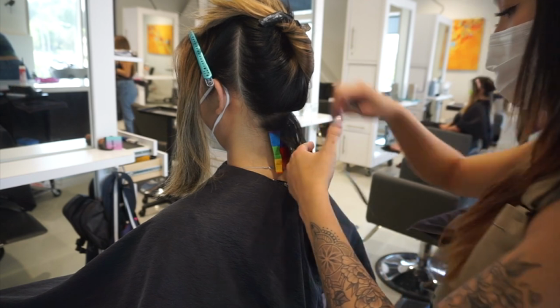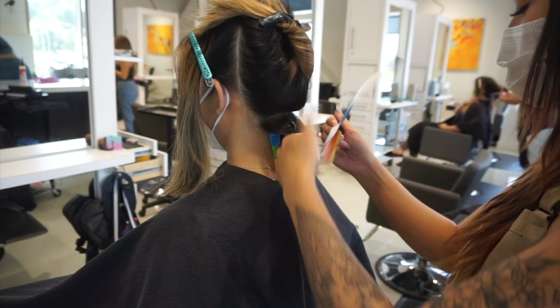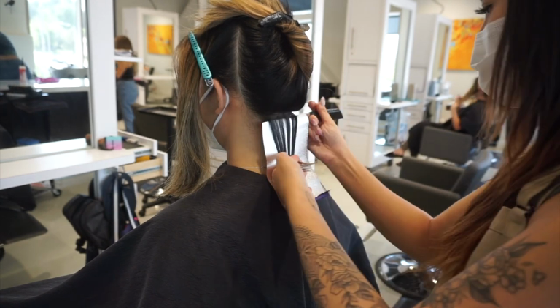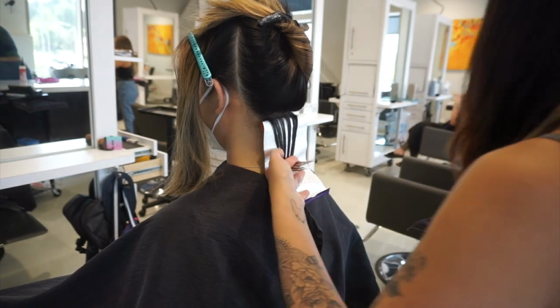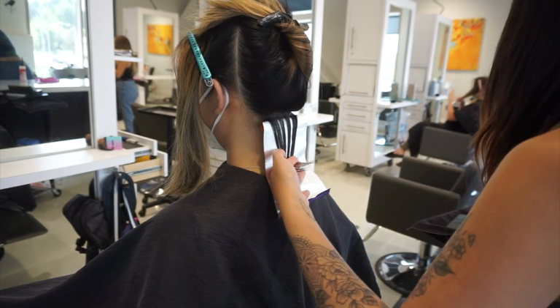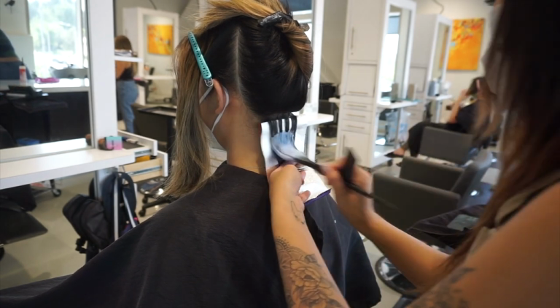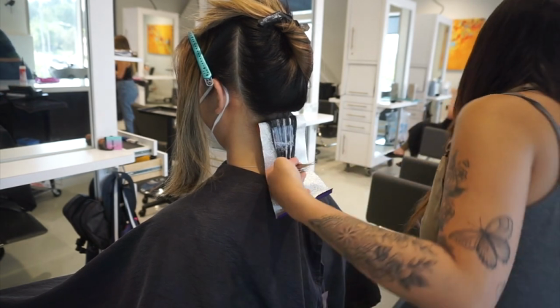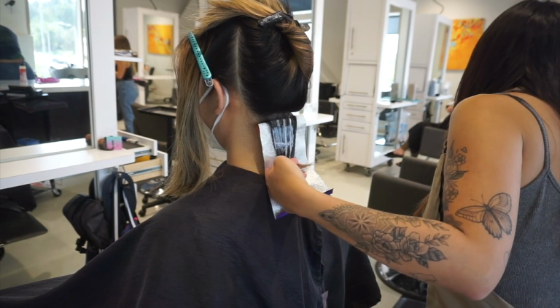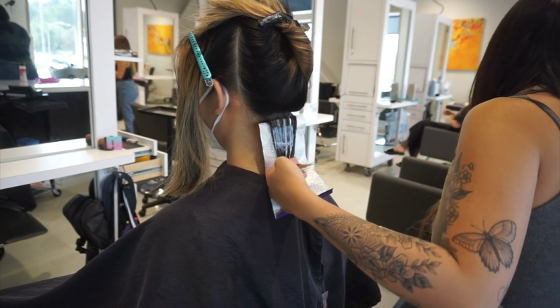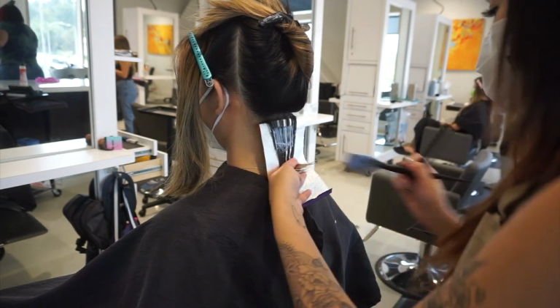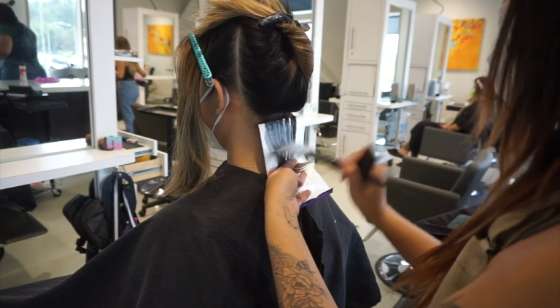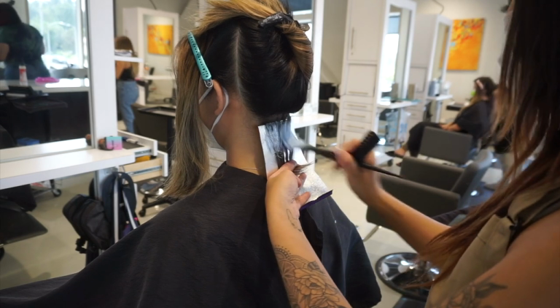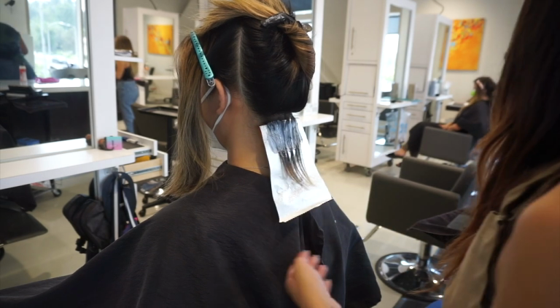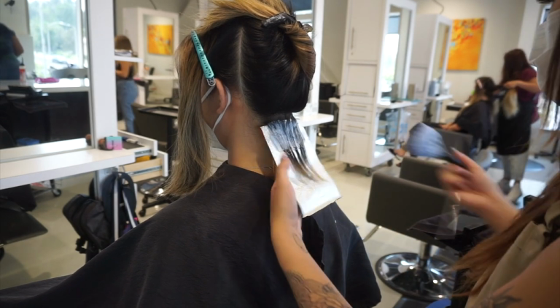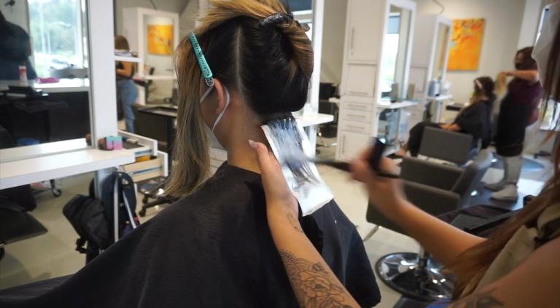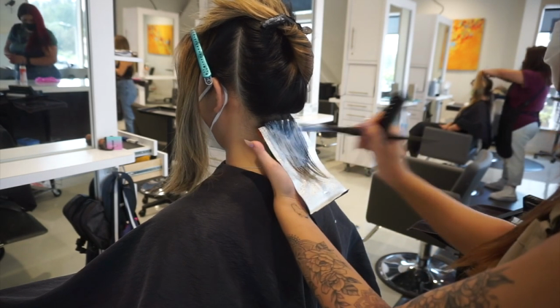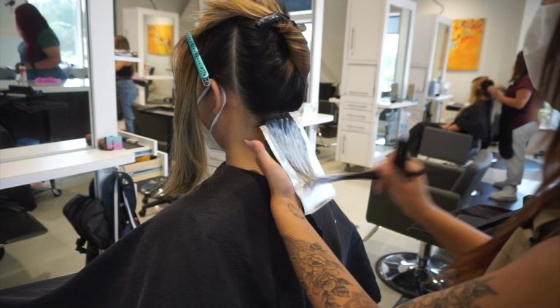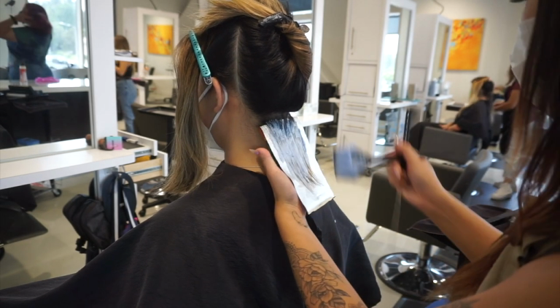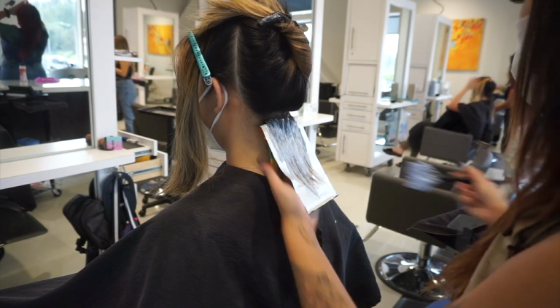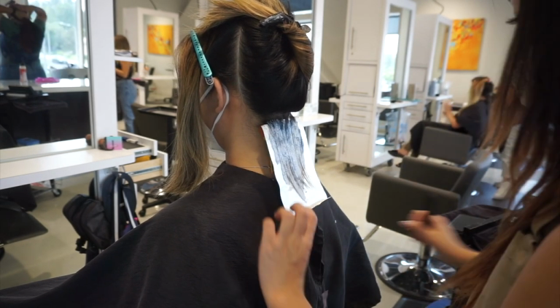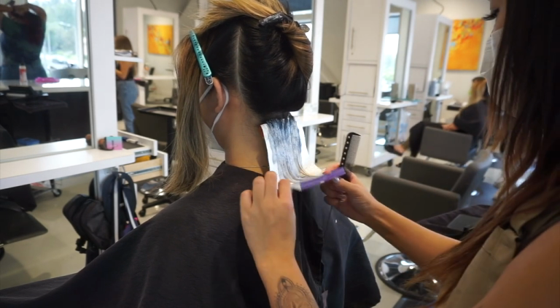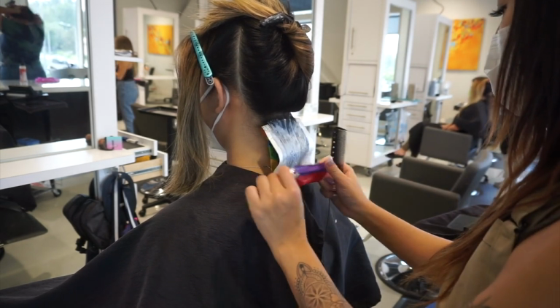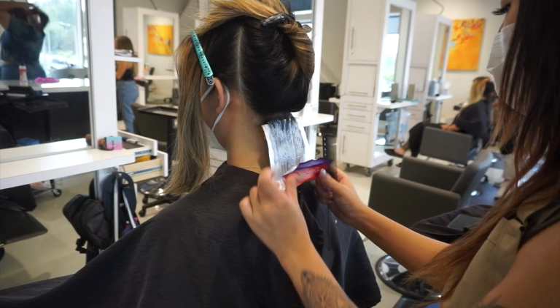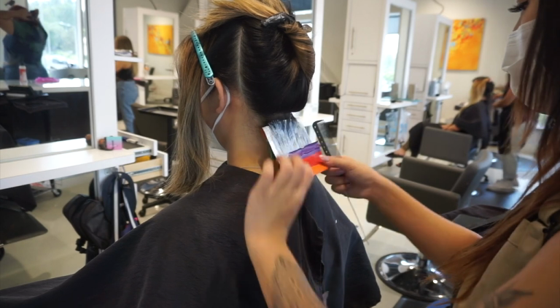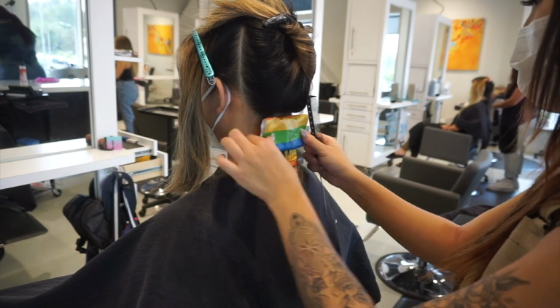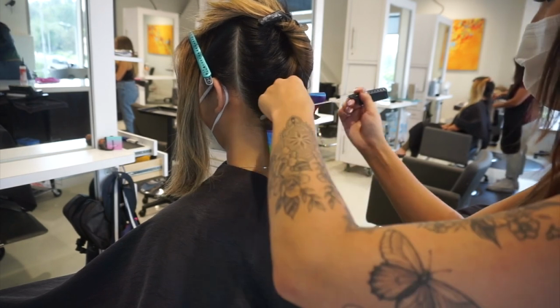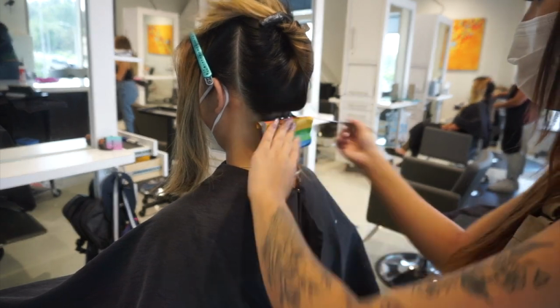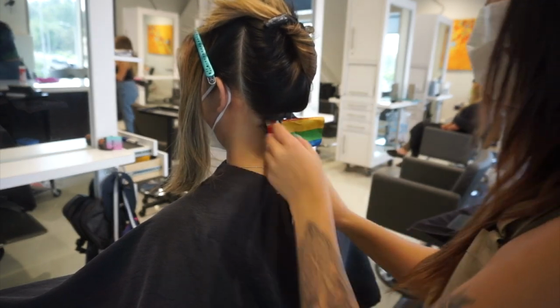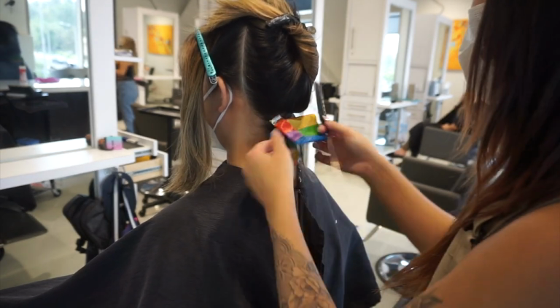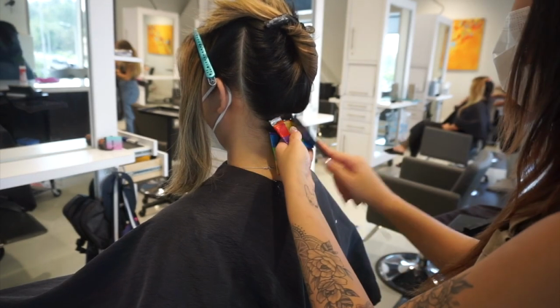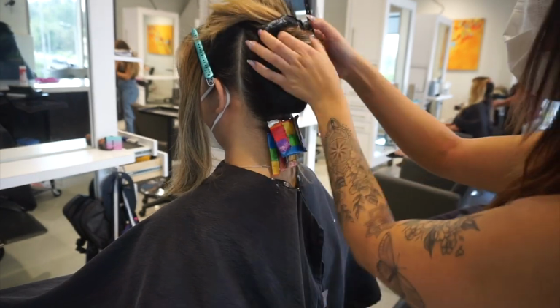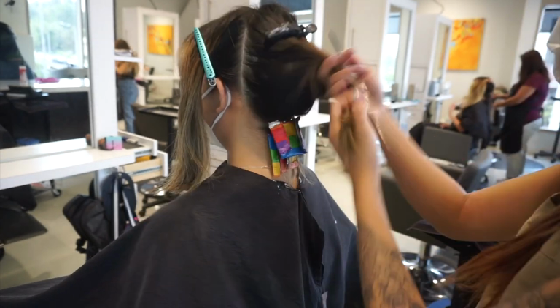So I like to do this a little bit more of a heavy highlight back to back, and our goal today since we are going to be doing more of a blue tone, we are going to try and get her as light as possible so that it doesn't fade too green or anything.